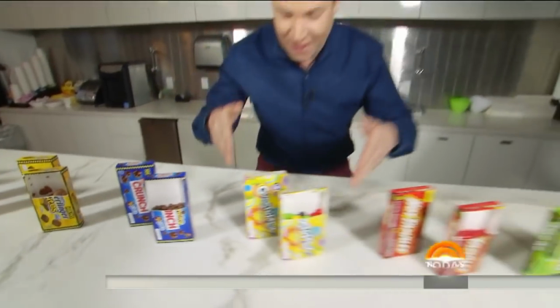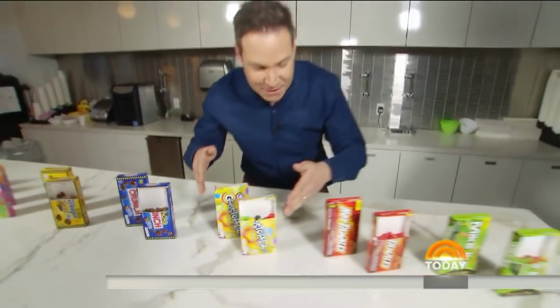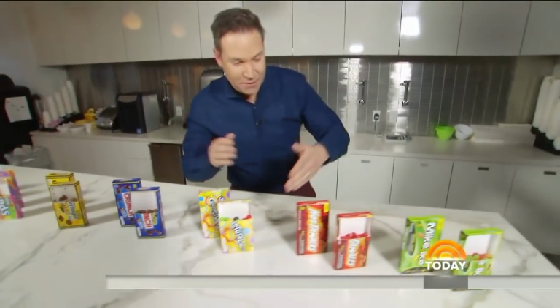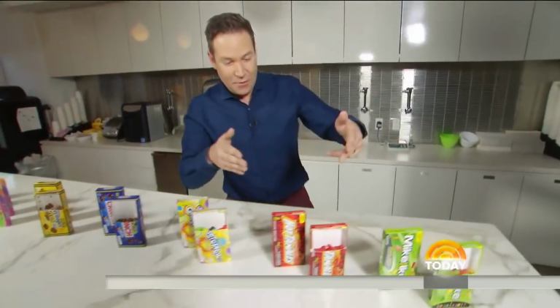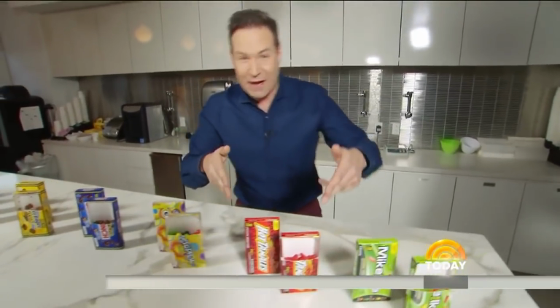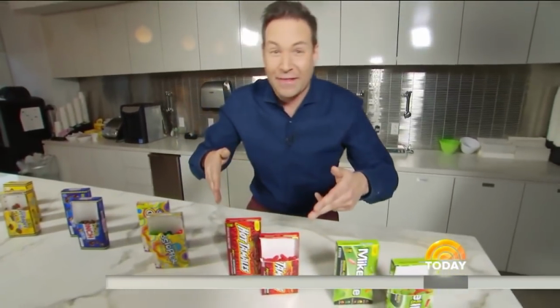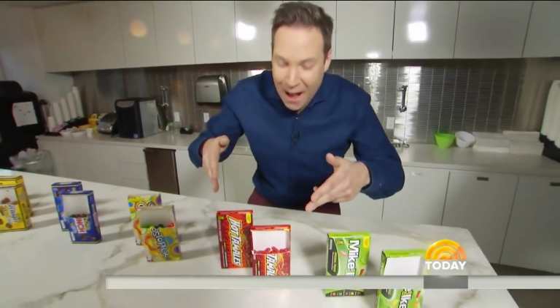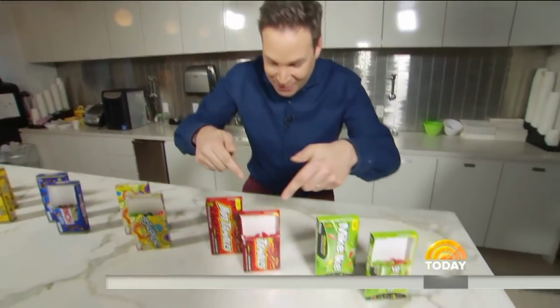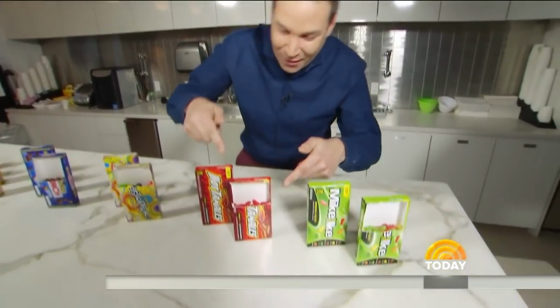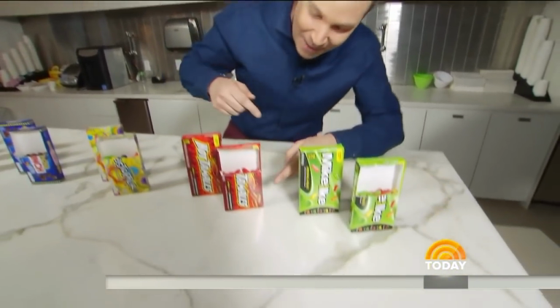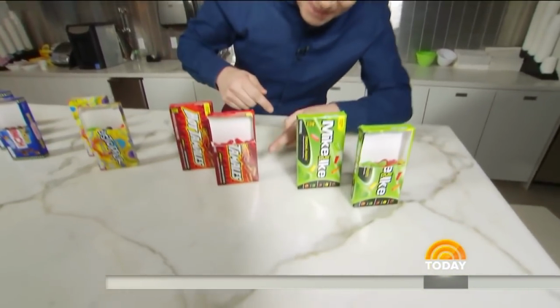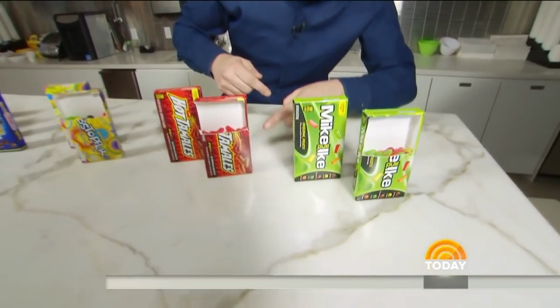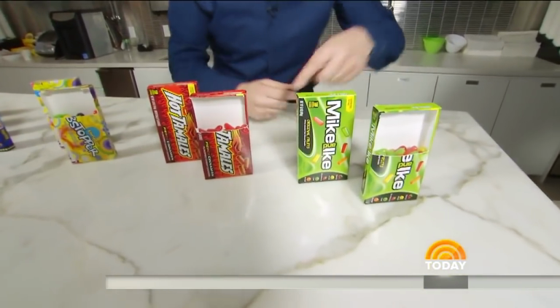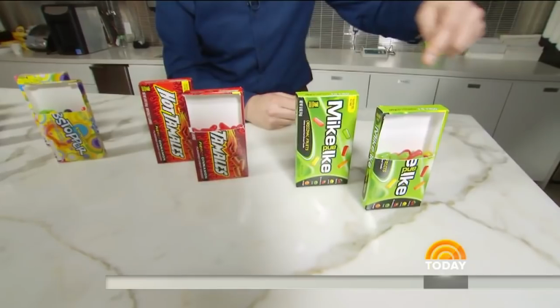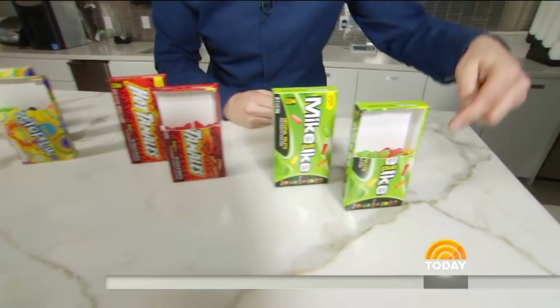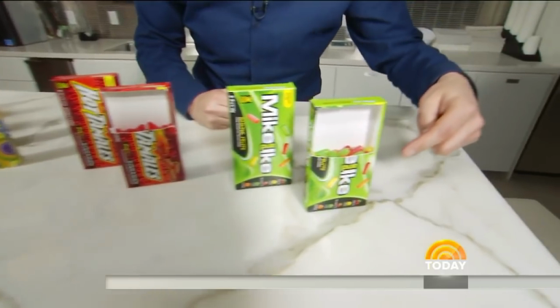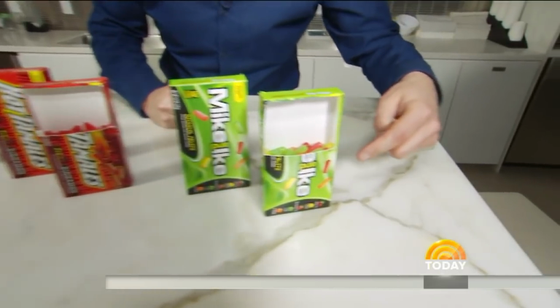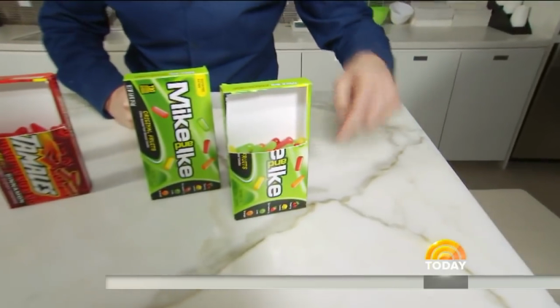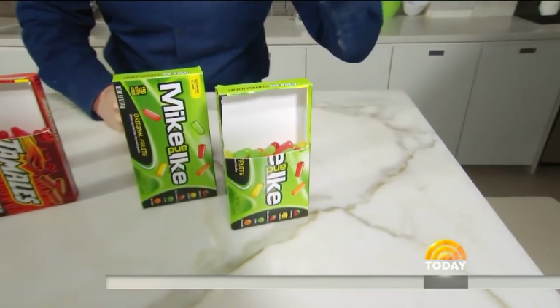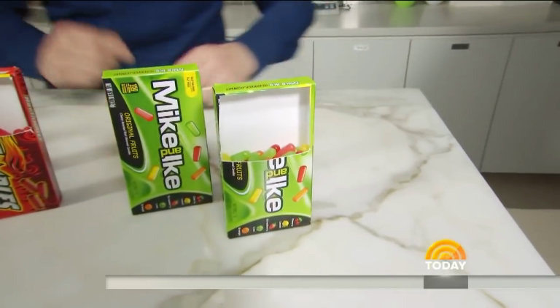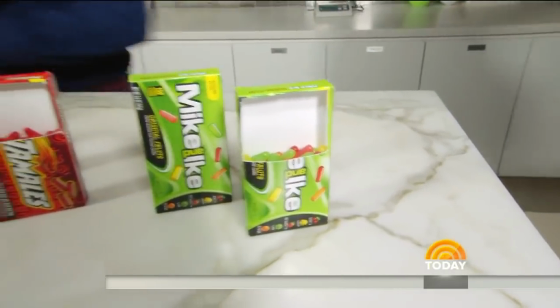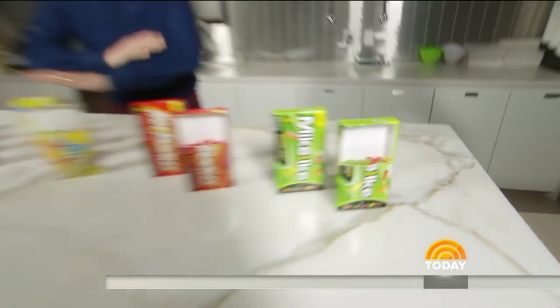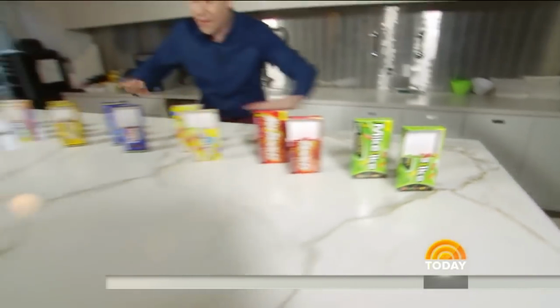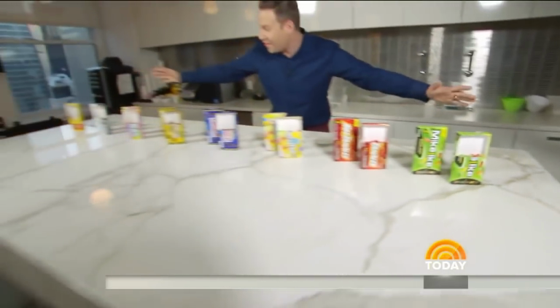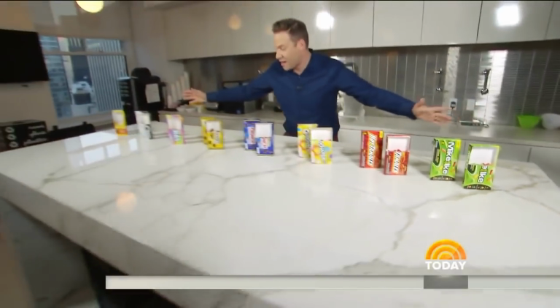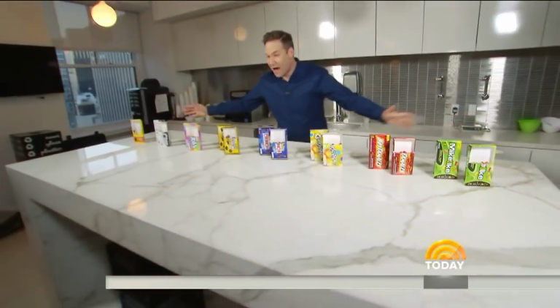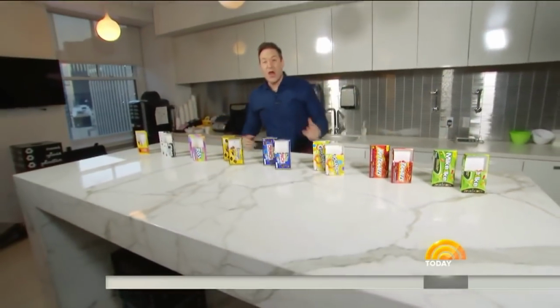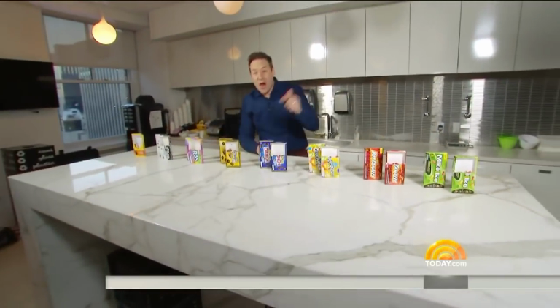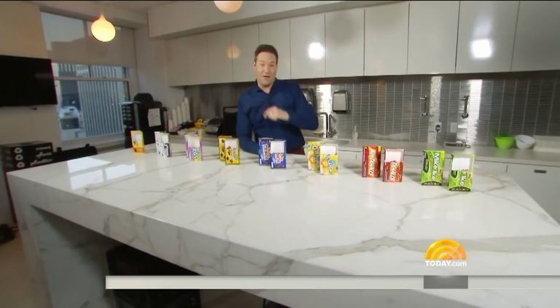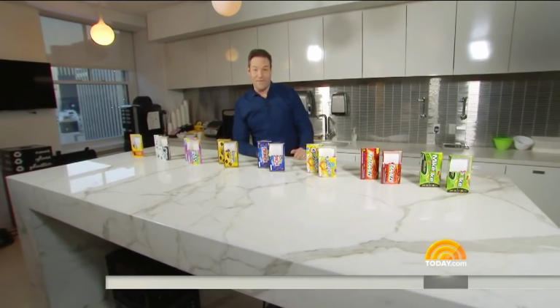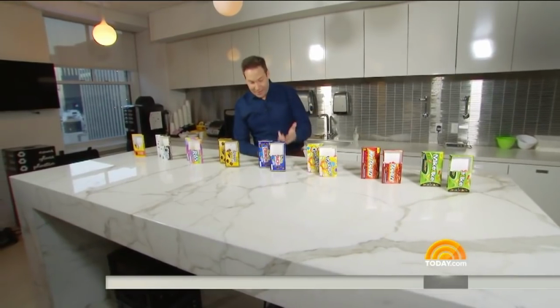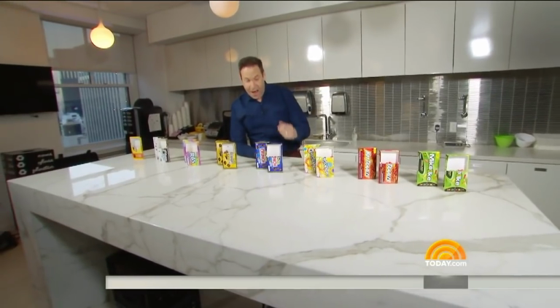We have the Gobstoppers, we check the Hot Tamales — look at all the empty space on the Hot Tamales and also on the Mike and Ikes. Of all the candy we checked out, none of them are filled right to the top.